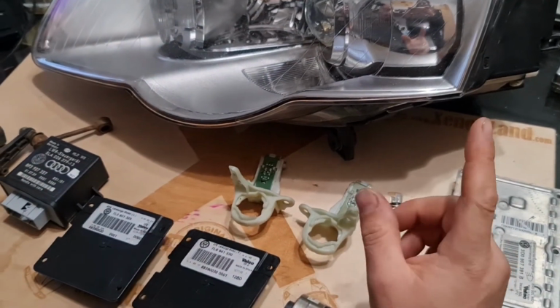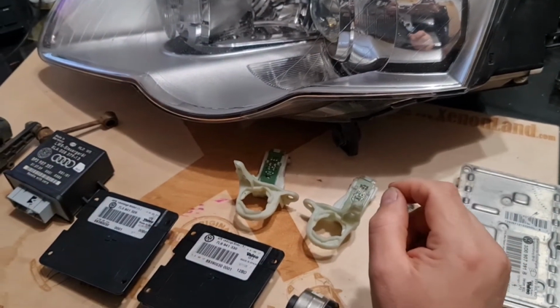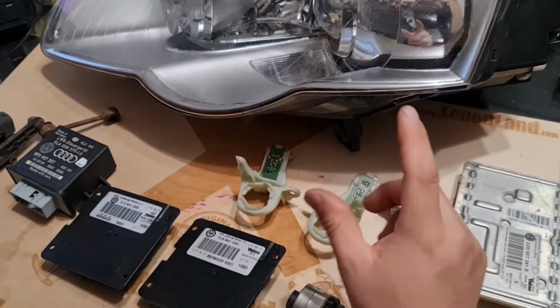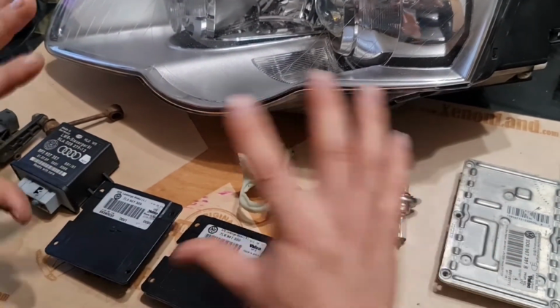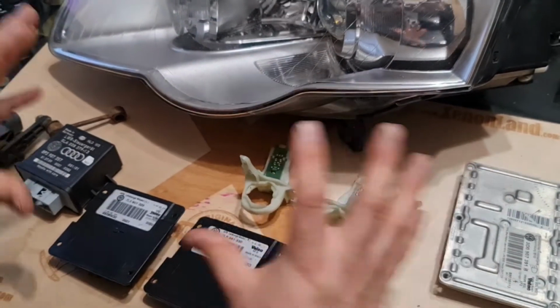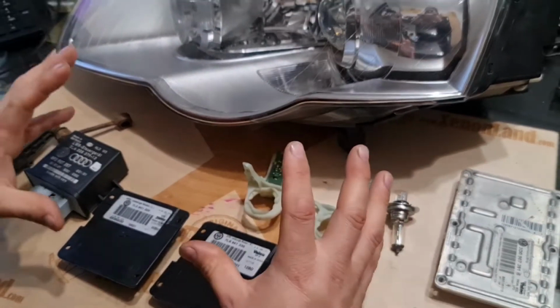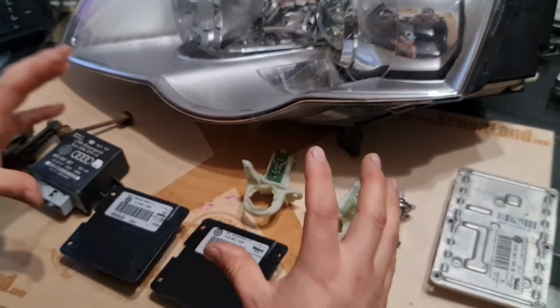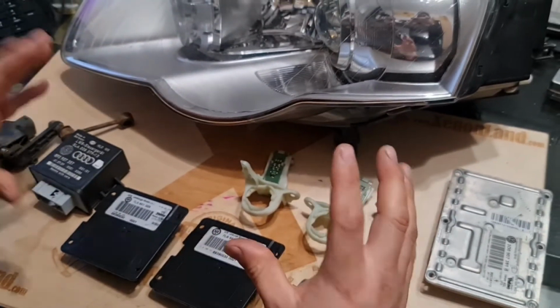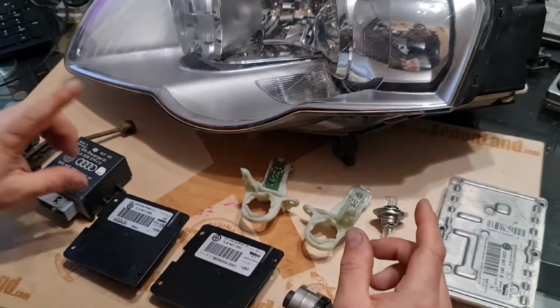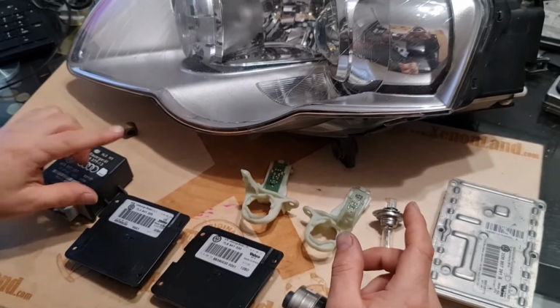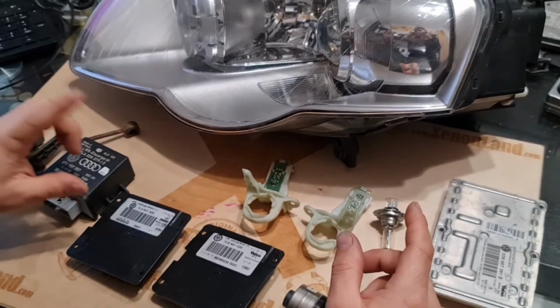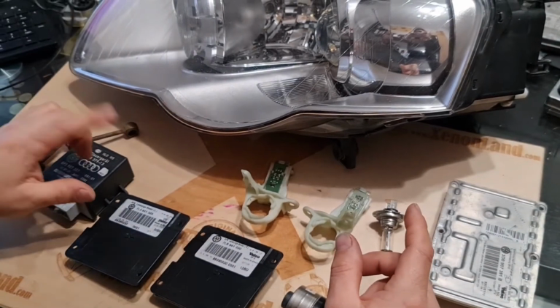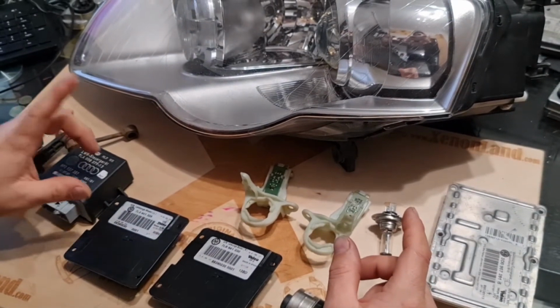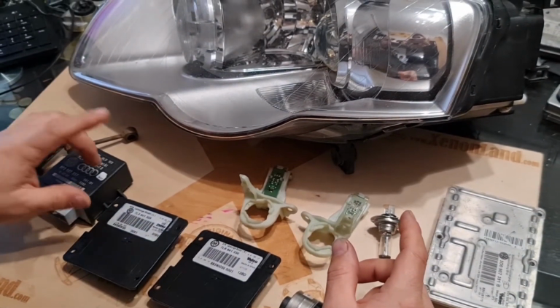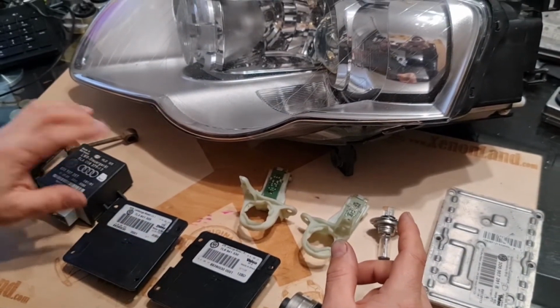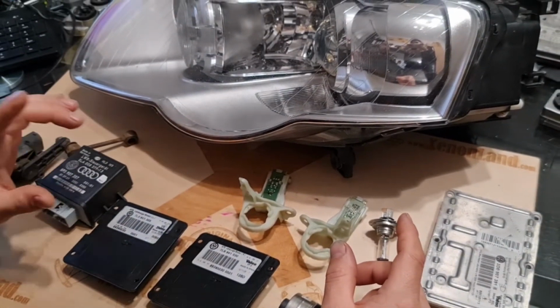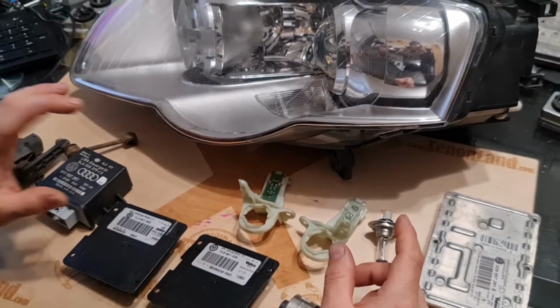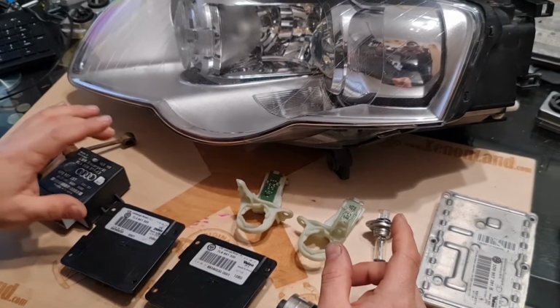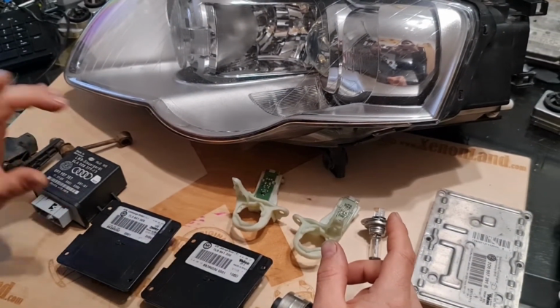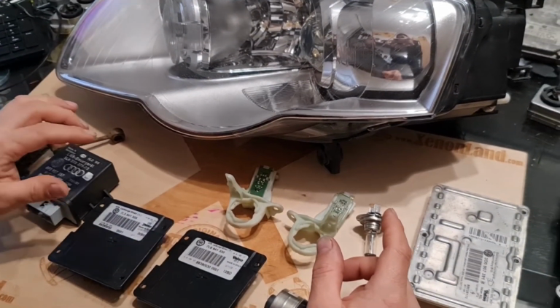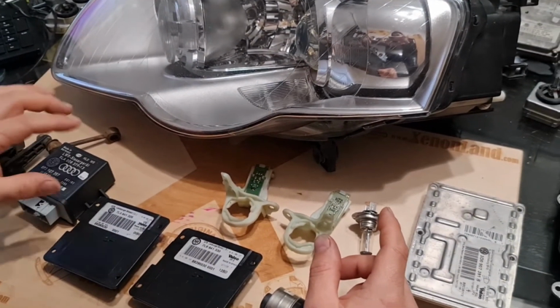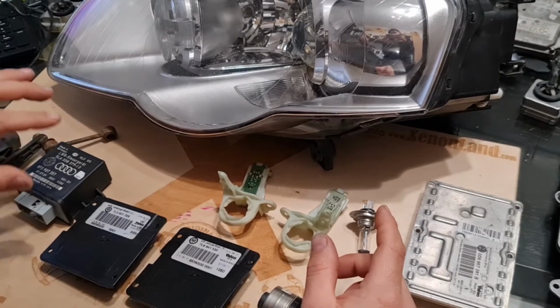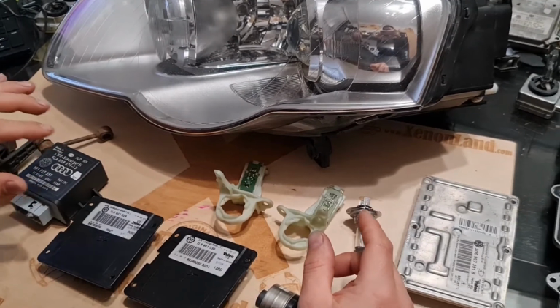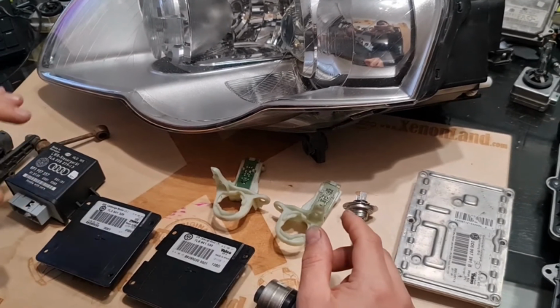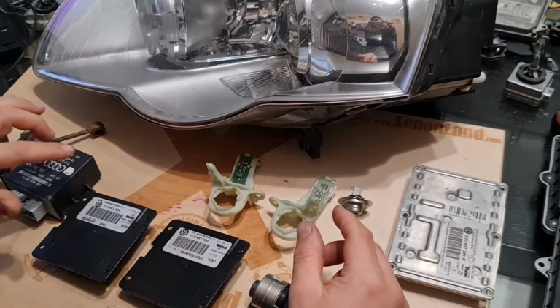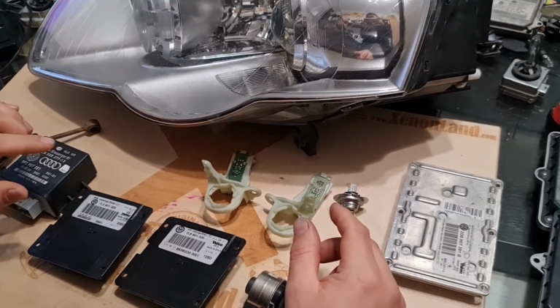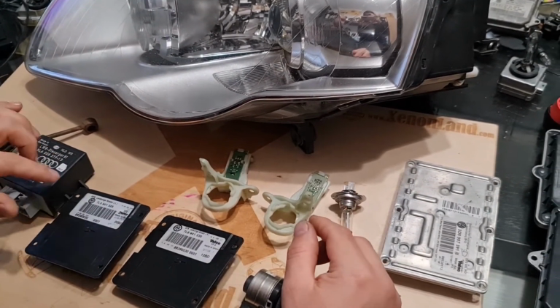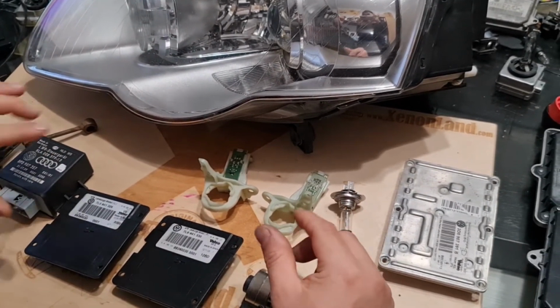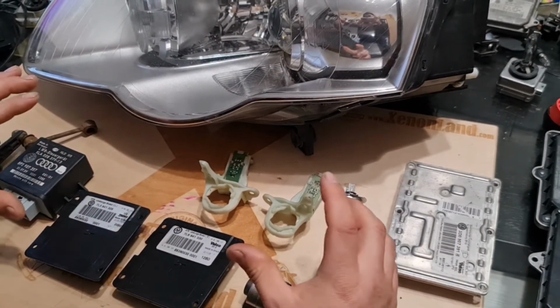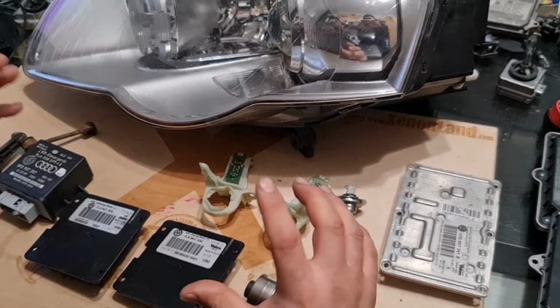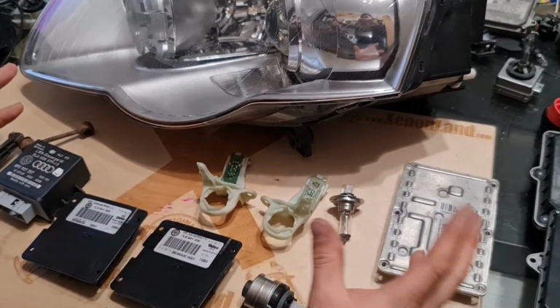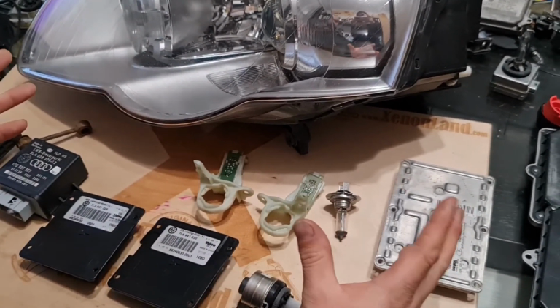By the way, all this information also applies to the Volkswagen Touareg from 2005 to 2007 bi-xenon IFS headlights, which are with the black frames.